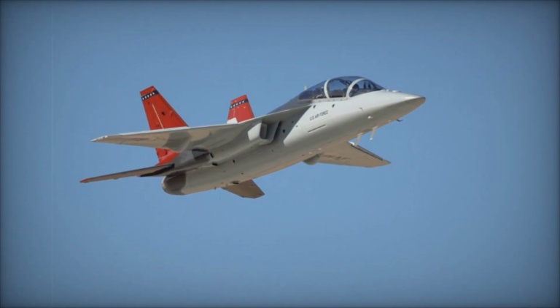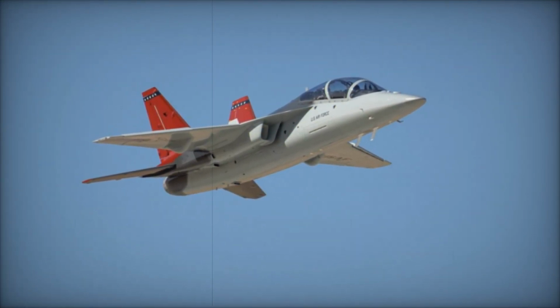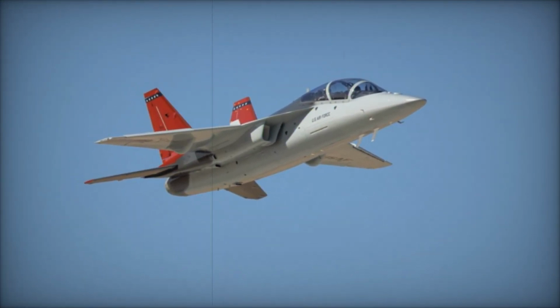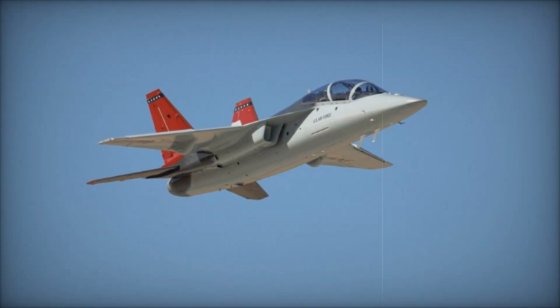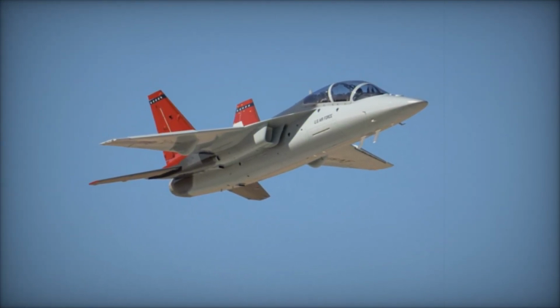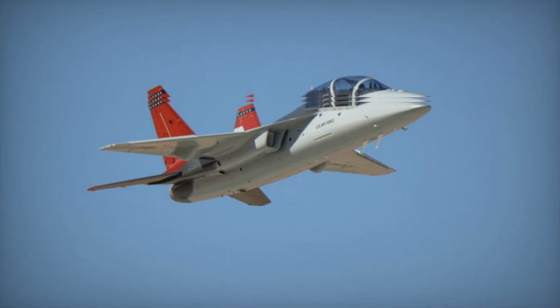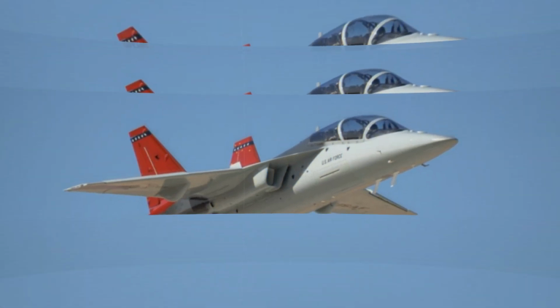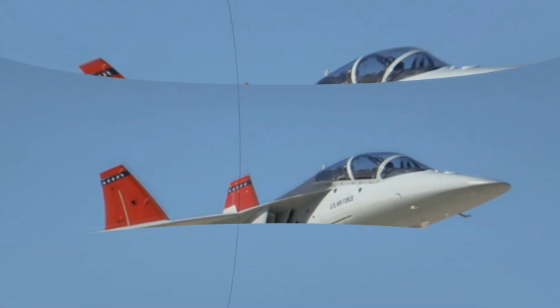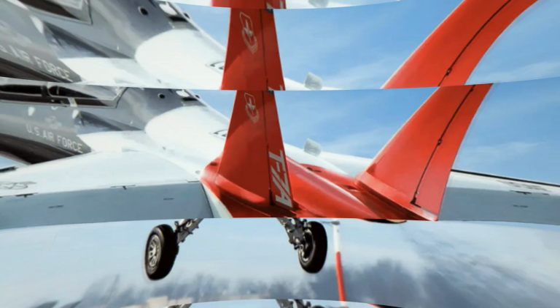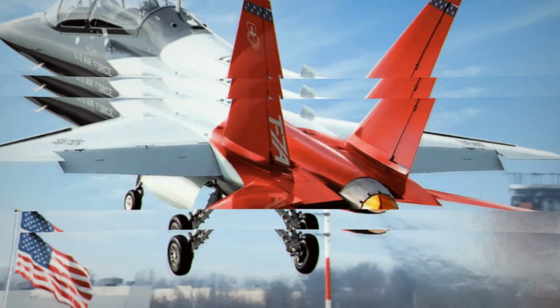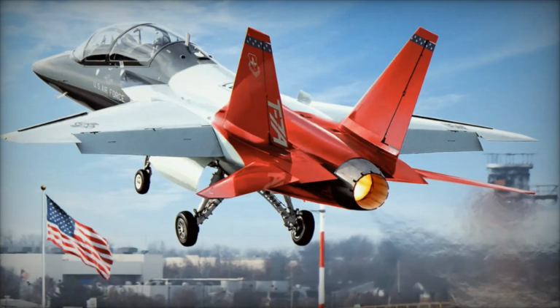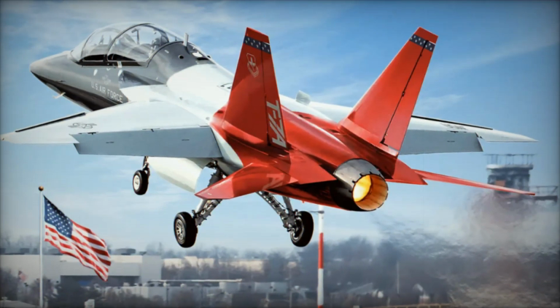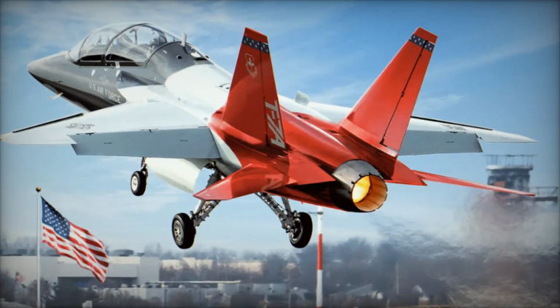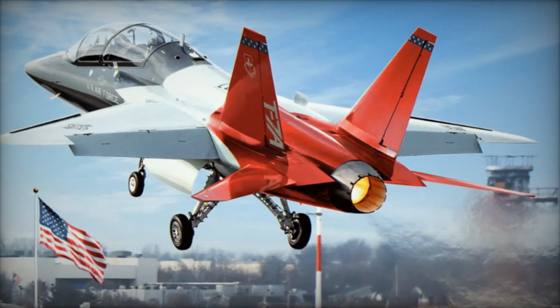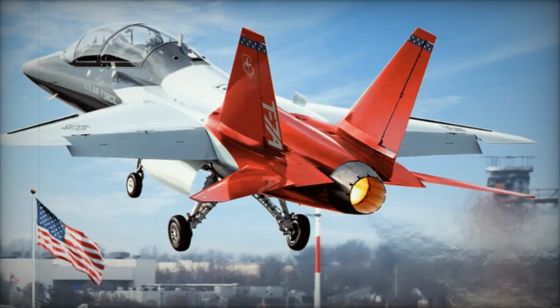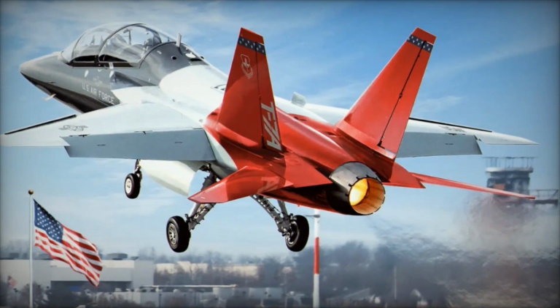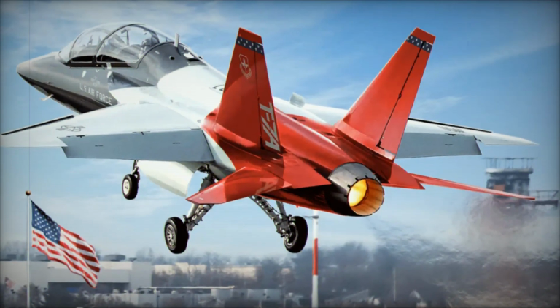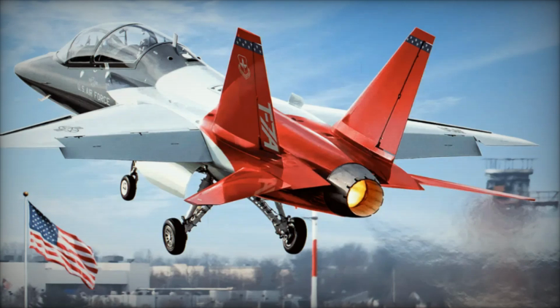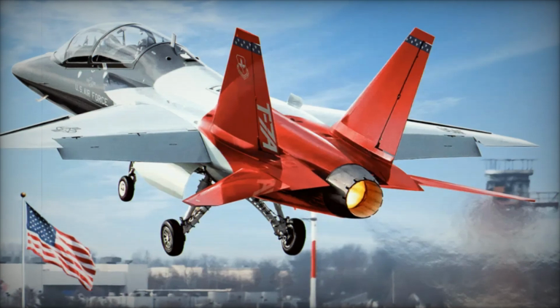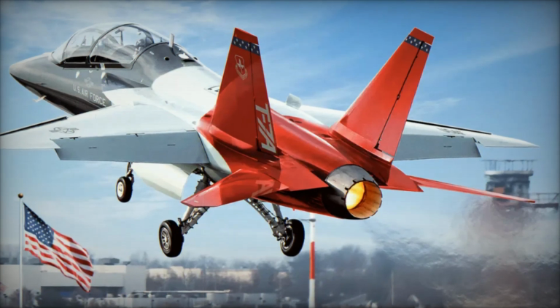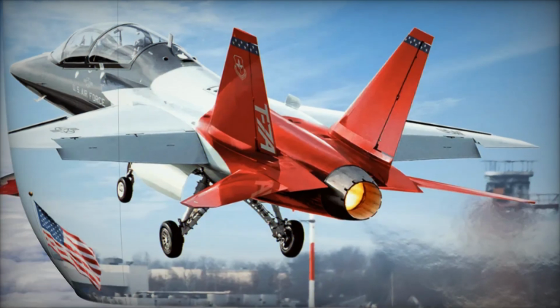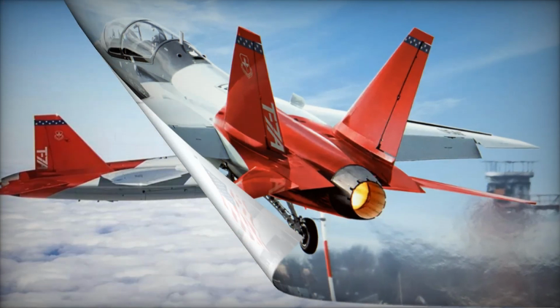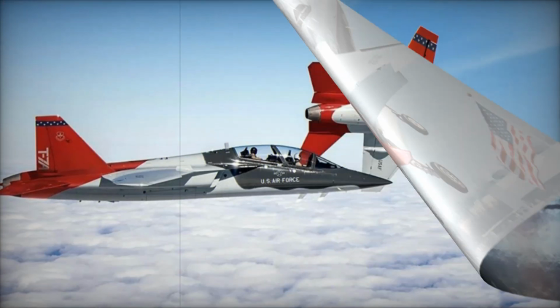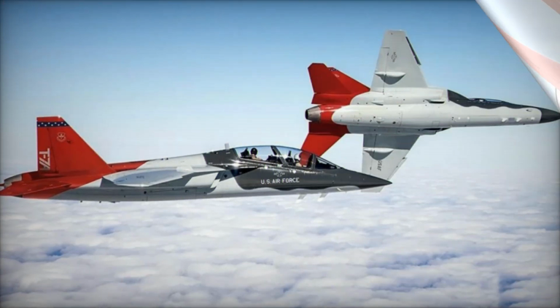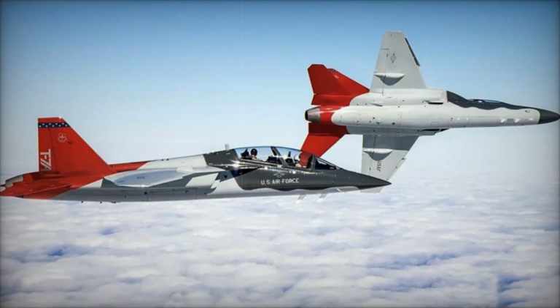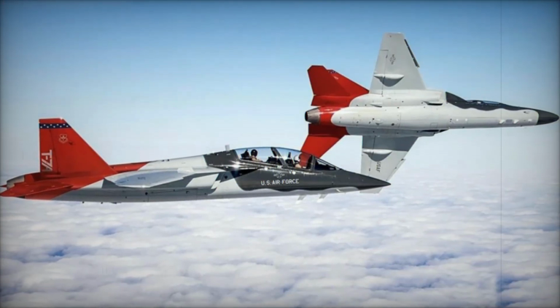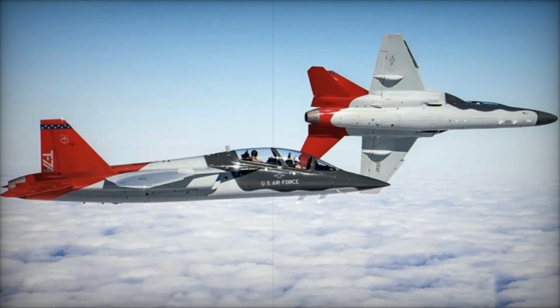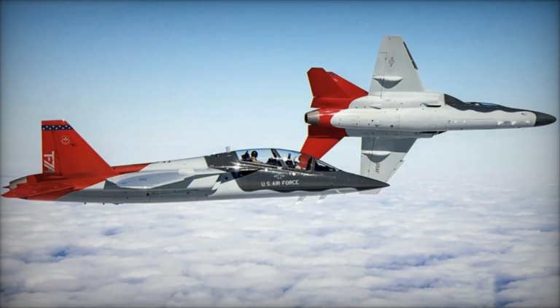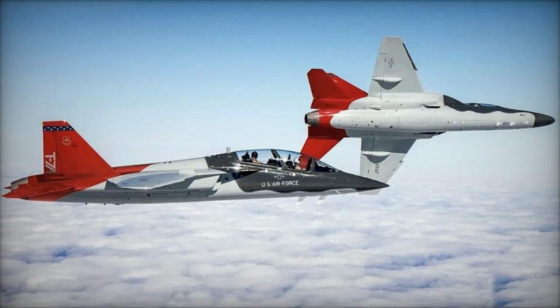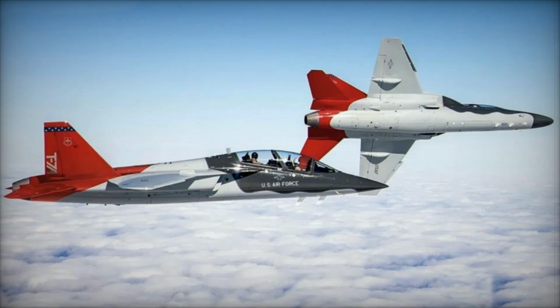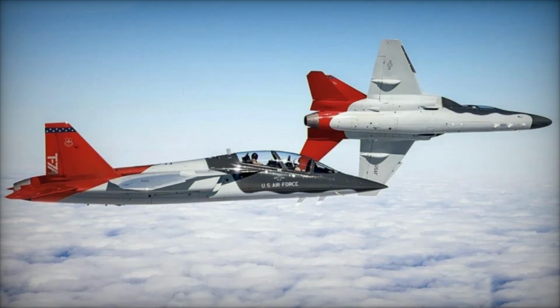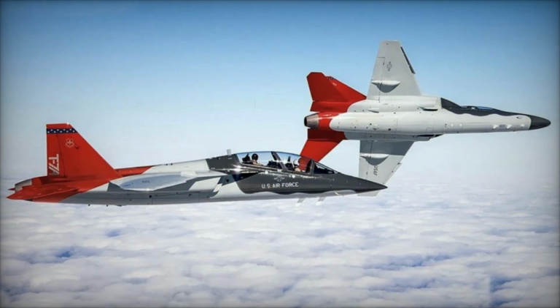The T-7A program is part of a $9.2 billion contract awarded to Boeing in 2018, which includes 351 aircraft and 46 ground-based training systems, ensuring a comprehensive training solution for the USAF.